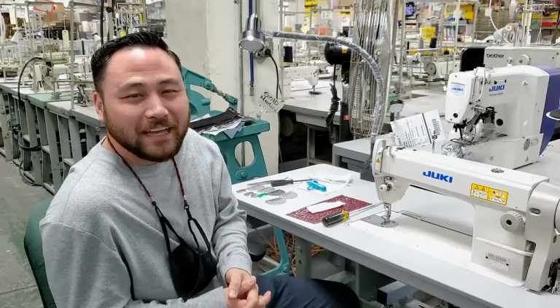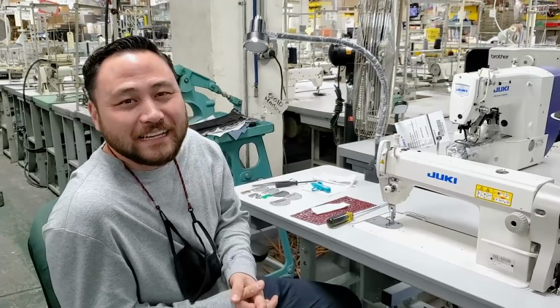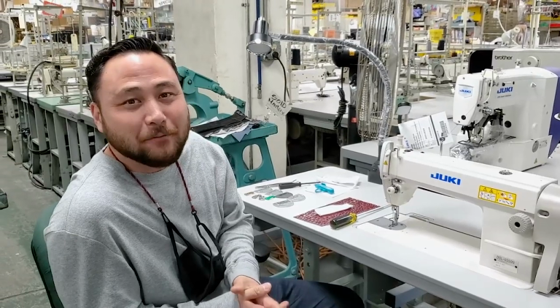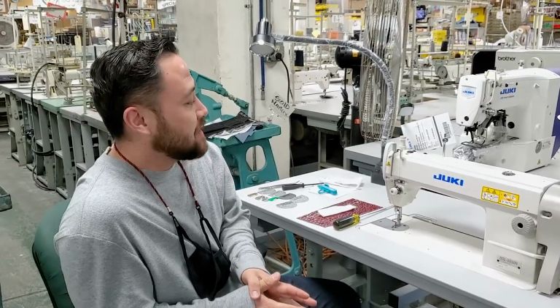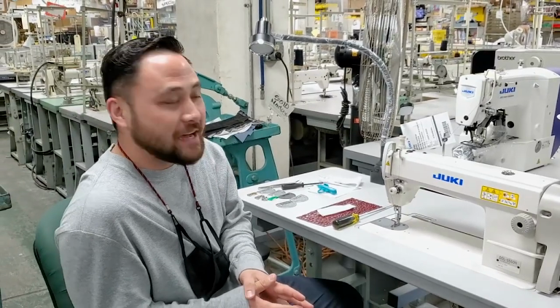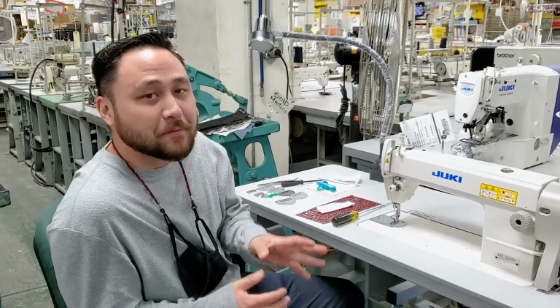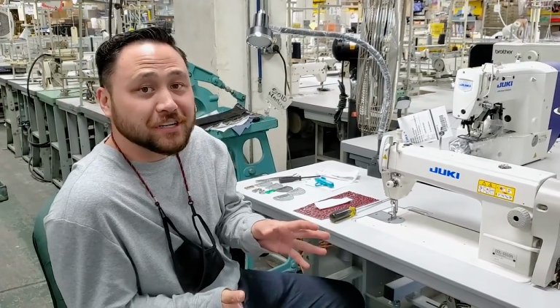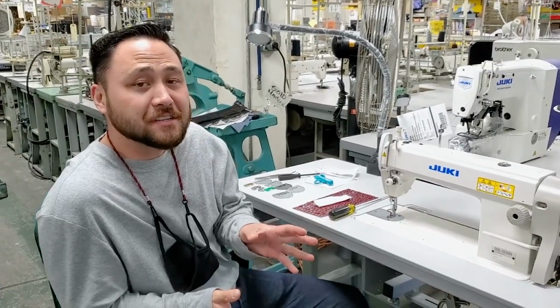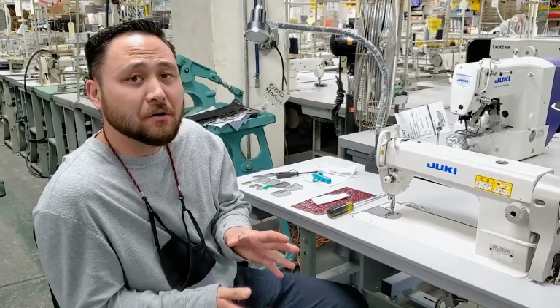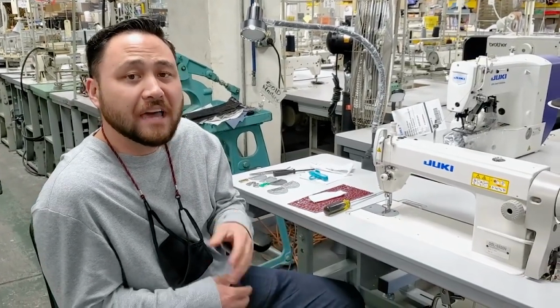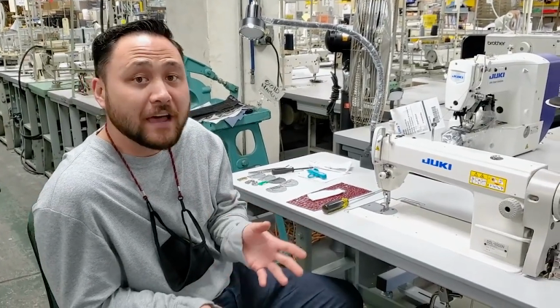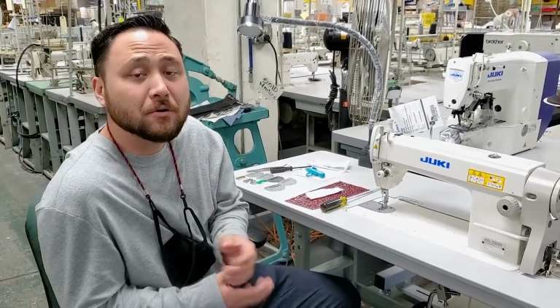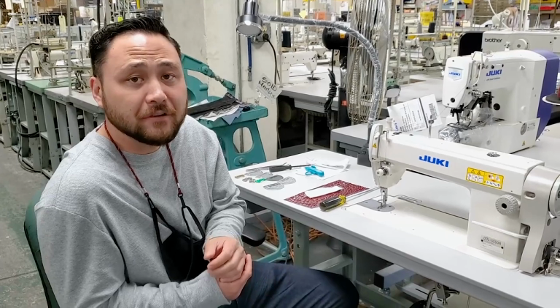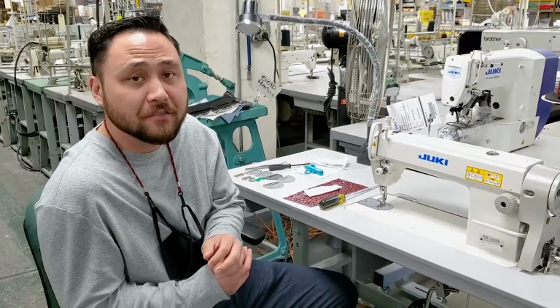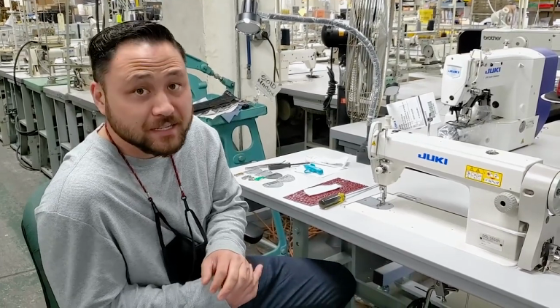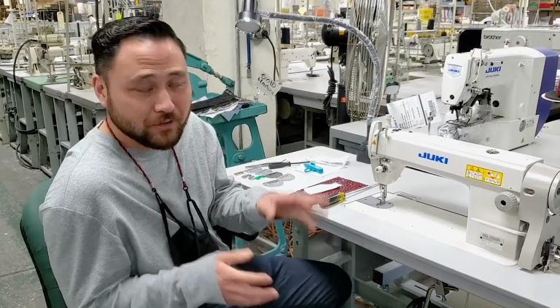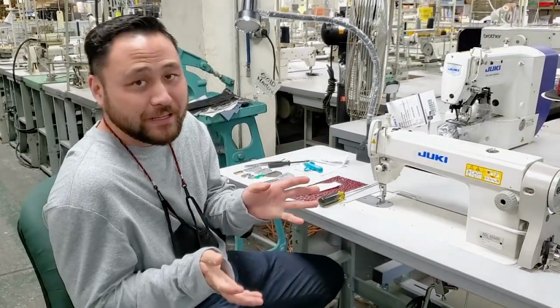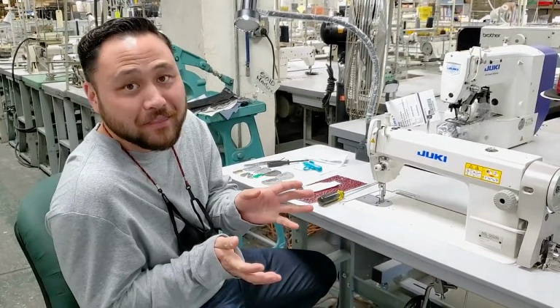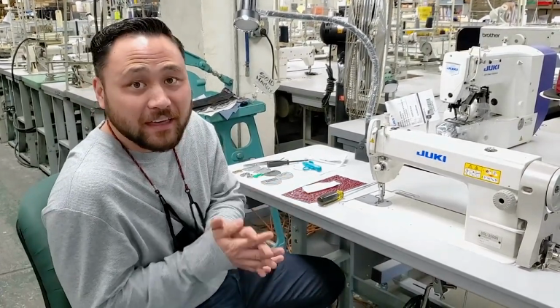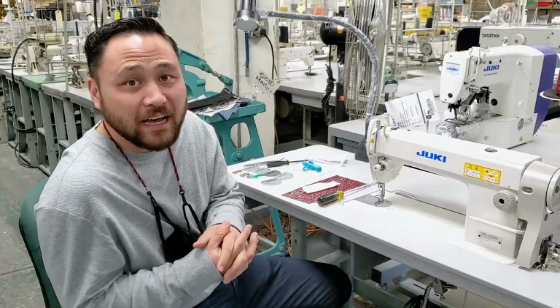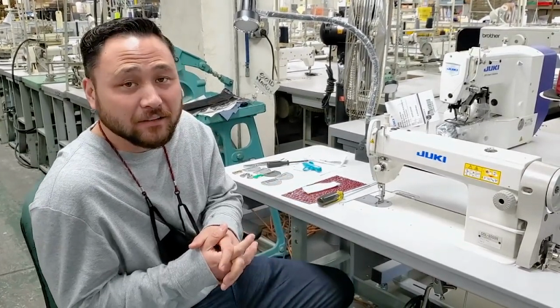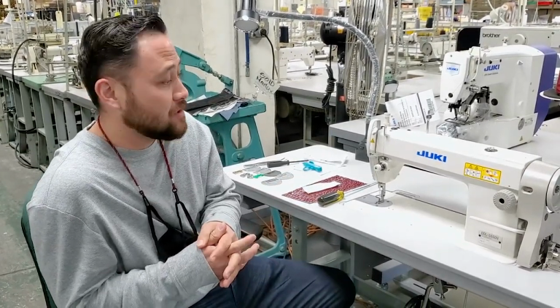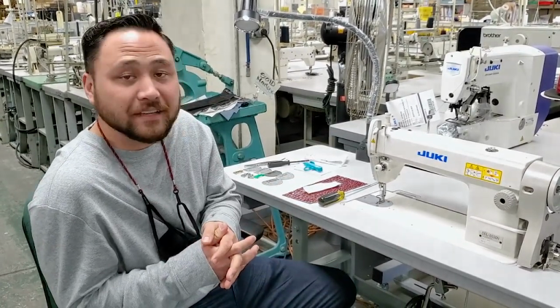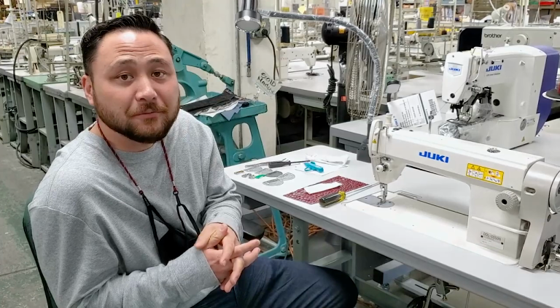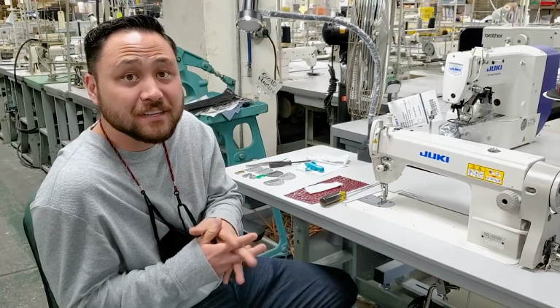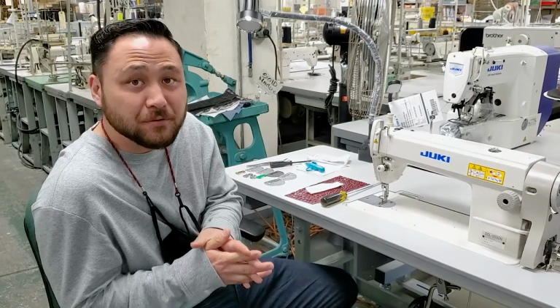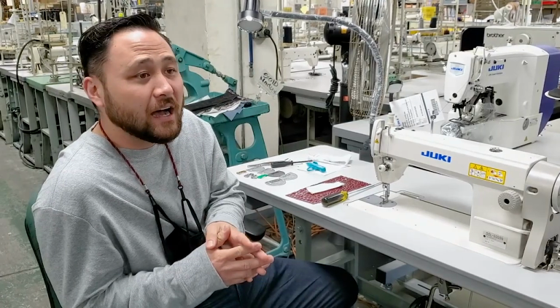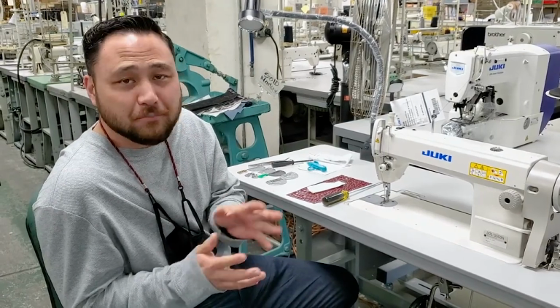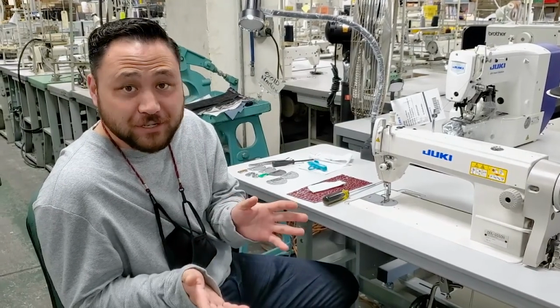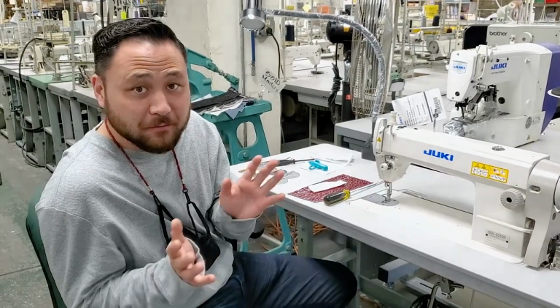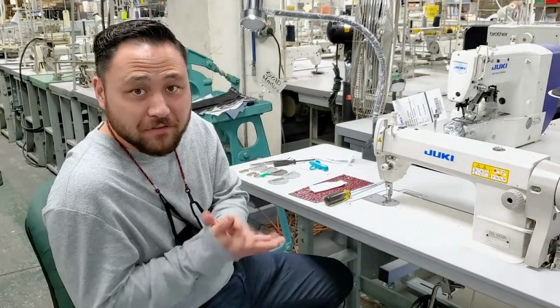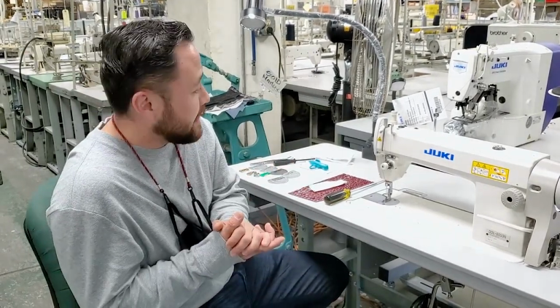Hey guys, today we're going to be covering how to set up our machine to sew heavier fabrics or heavier threads. It's a really, really common thing — a lot of our clients come in with this issue. It's a pretty simple adjustment, and we're going to go over that right now.